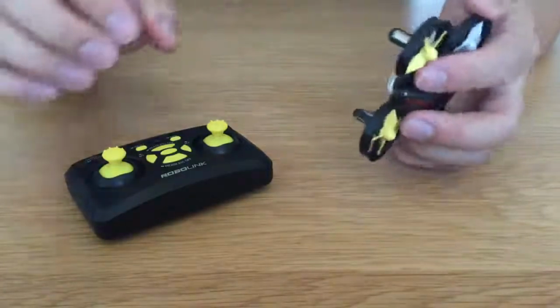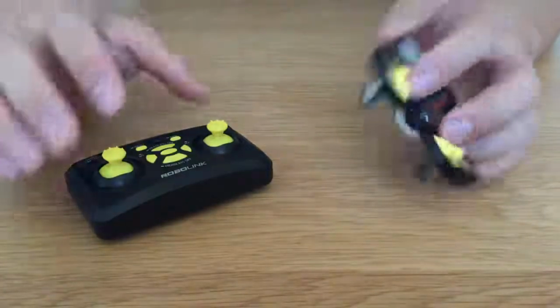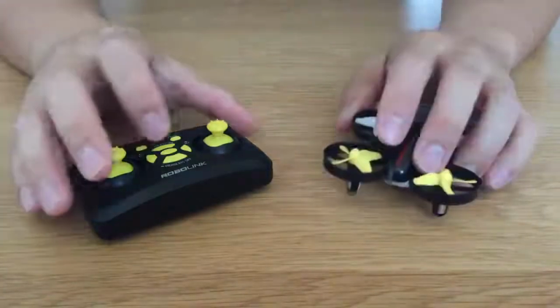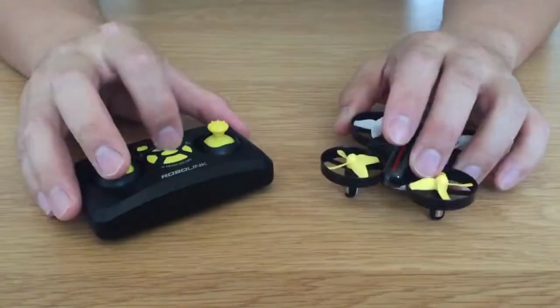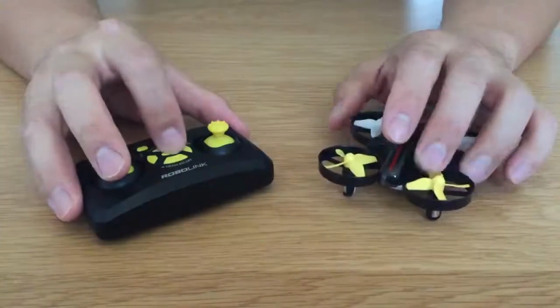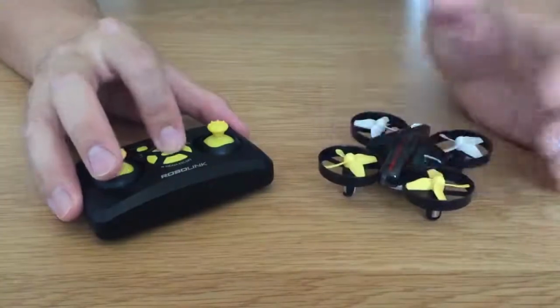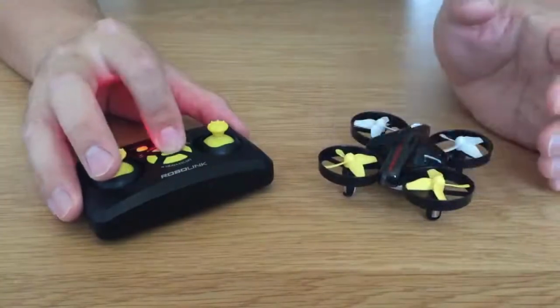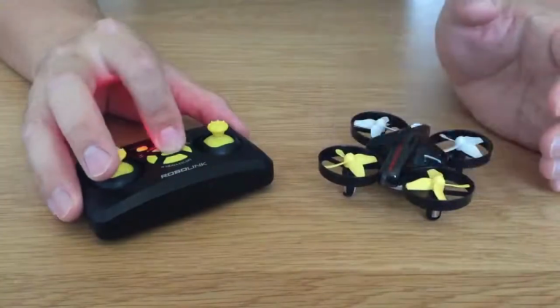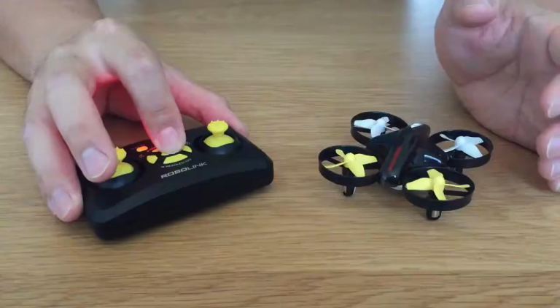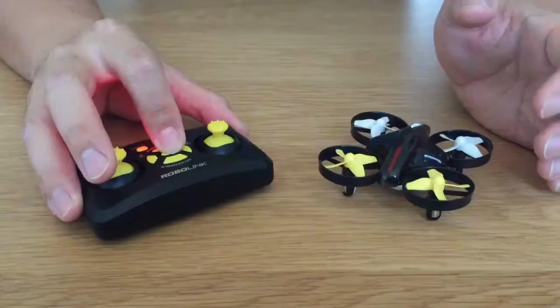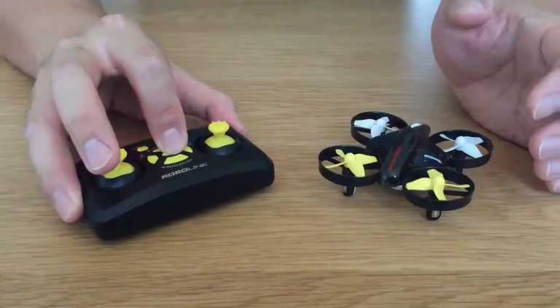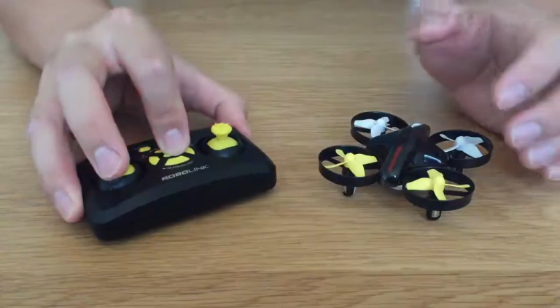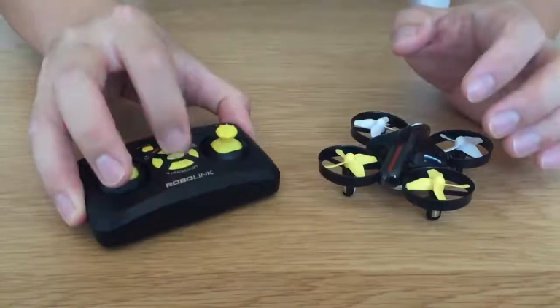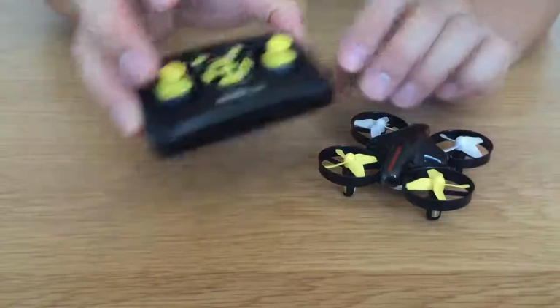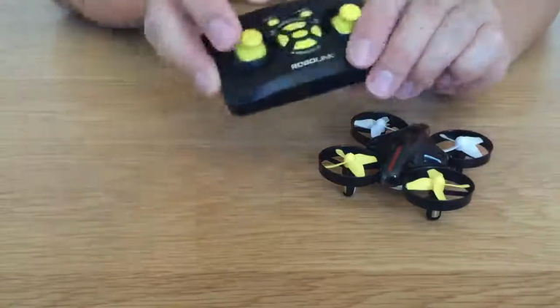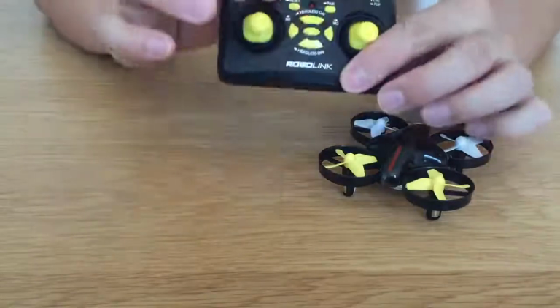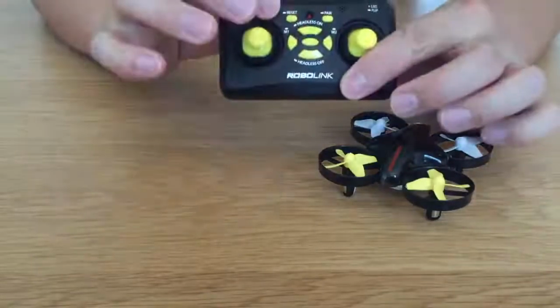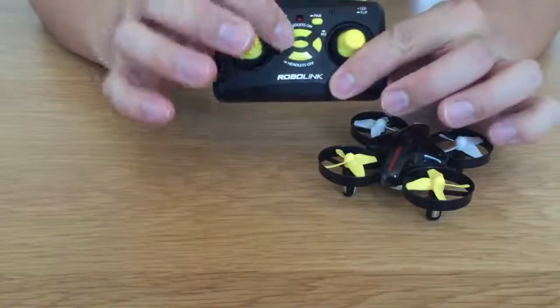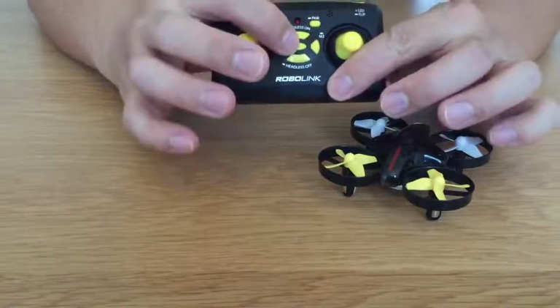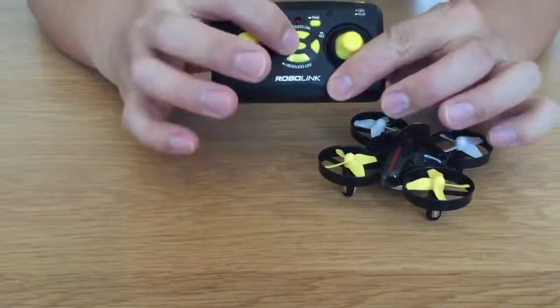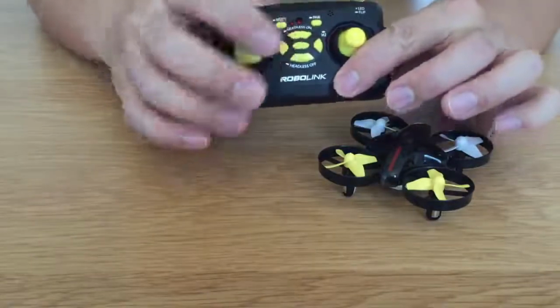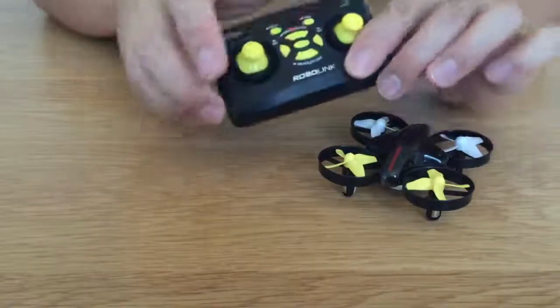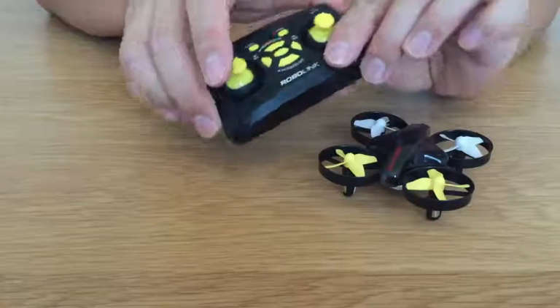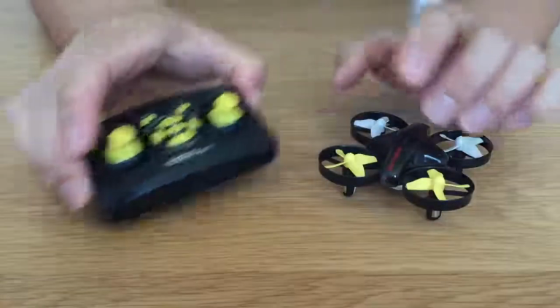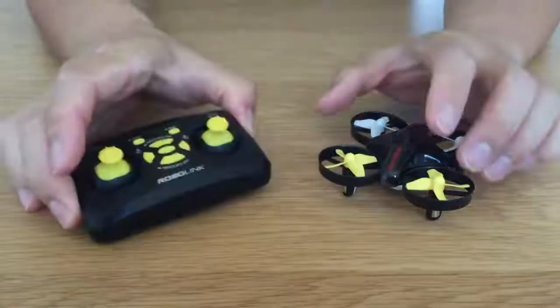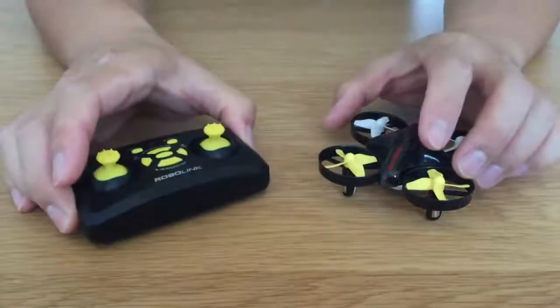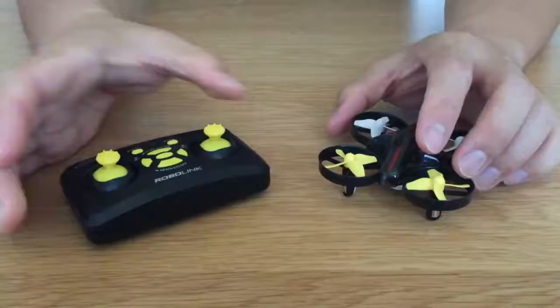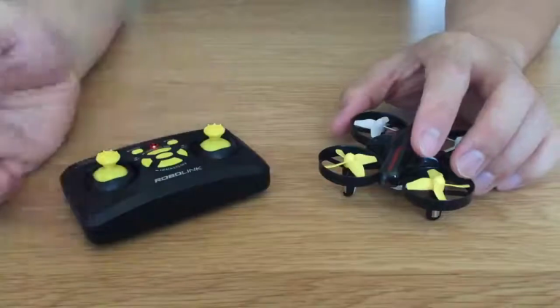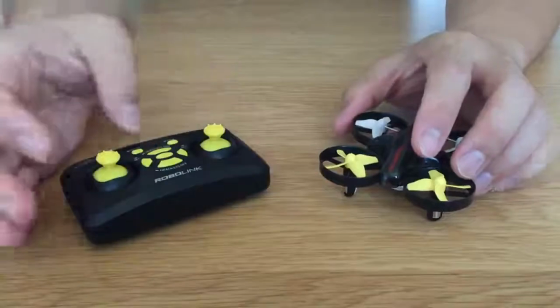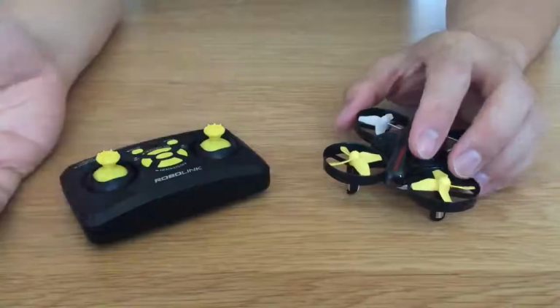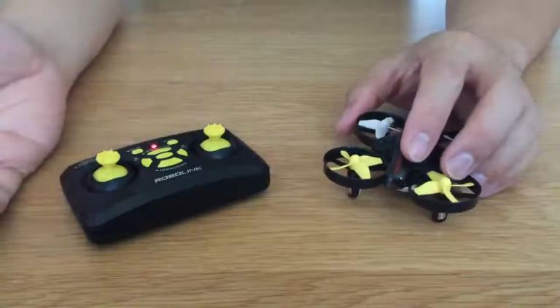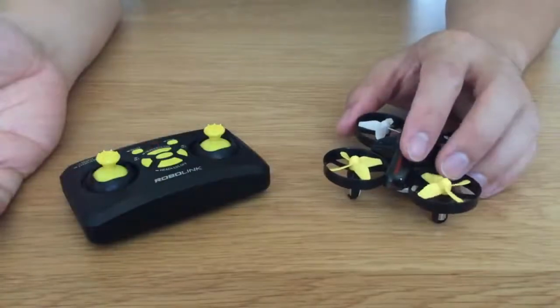So if you turn on your remote by pressing the button right here in the middle, you'll hear a jingle and just hold it for three seconds and then the light will blink.